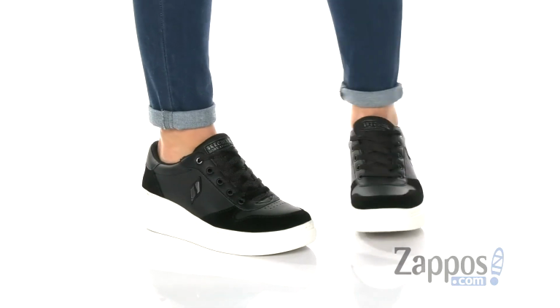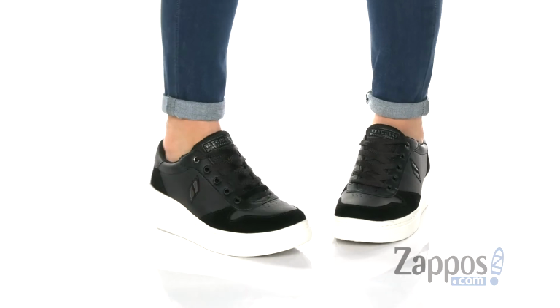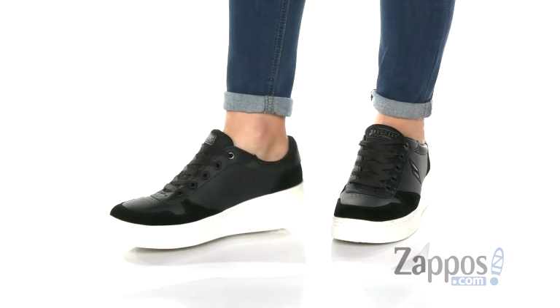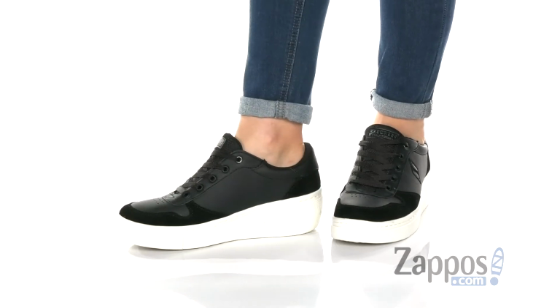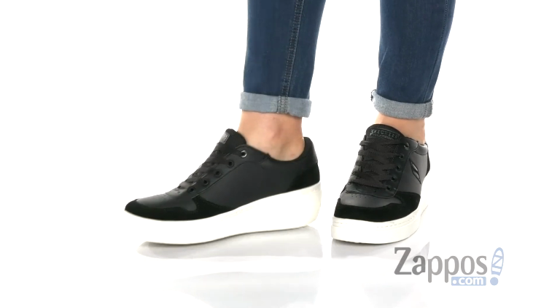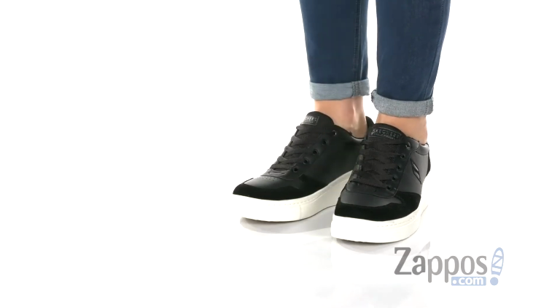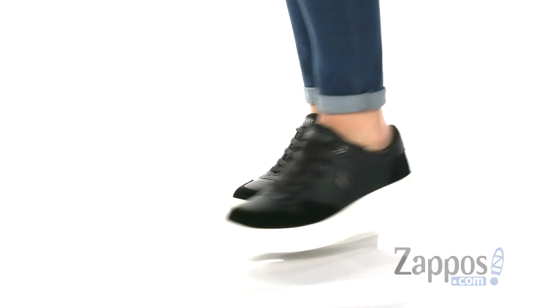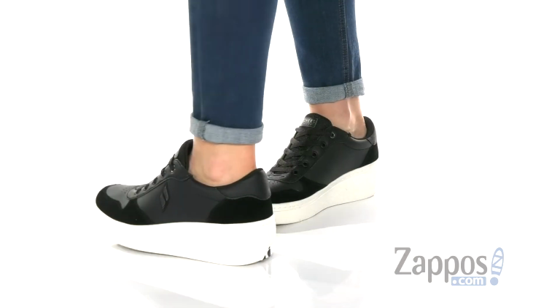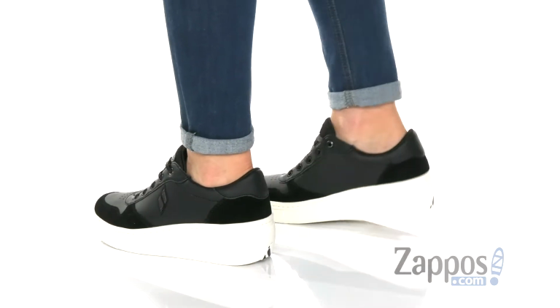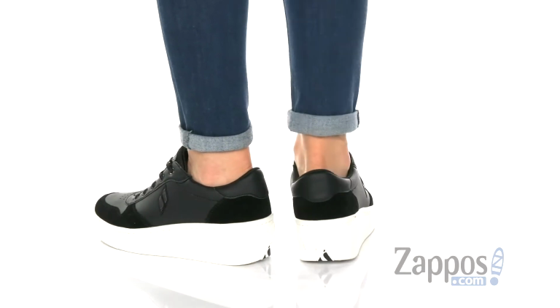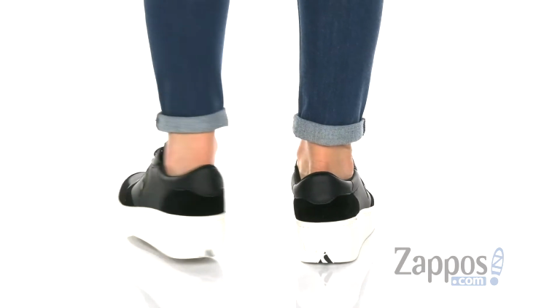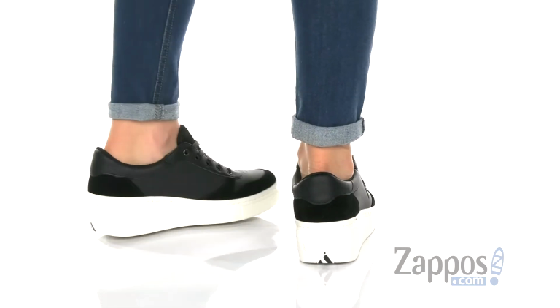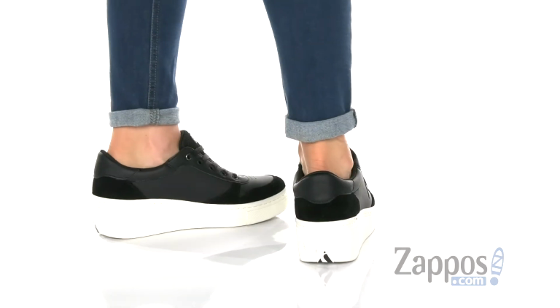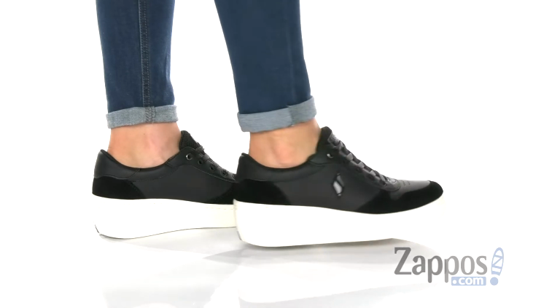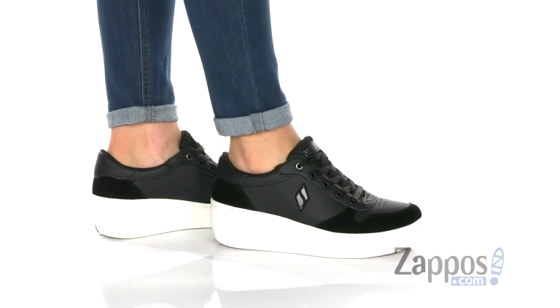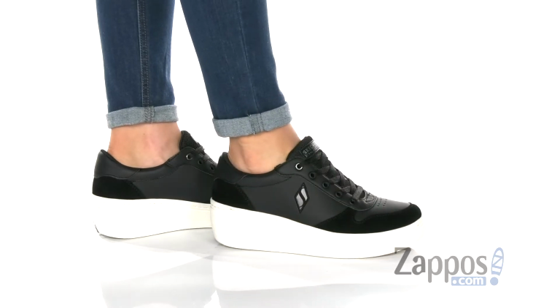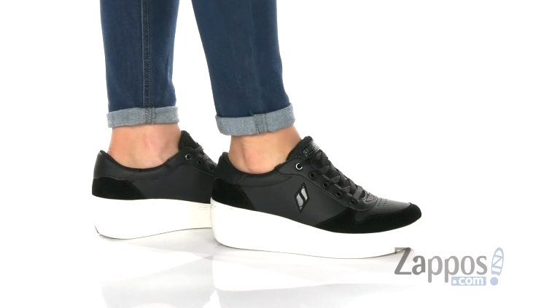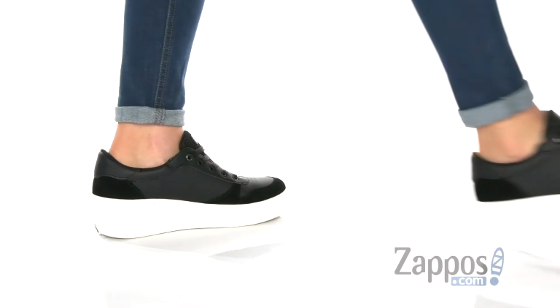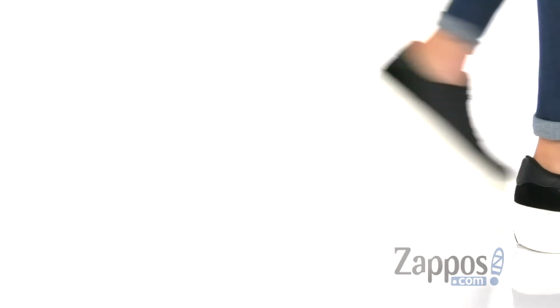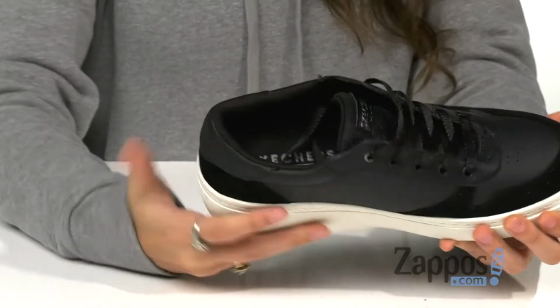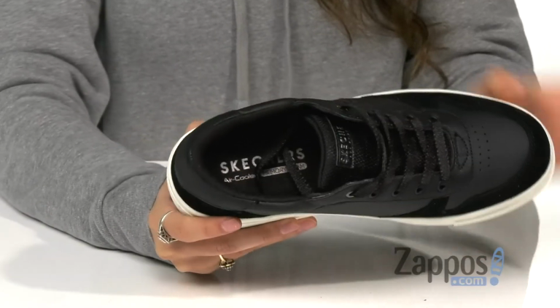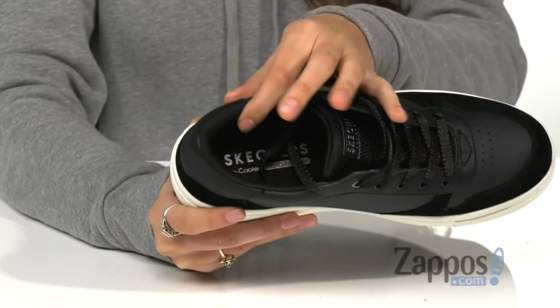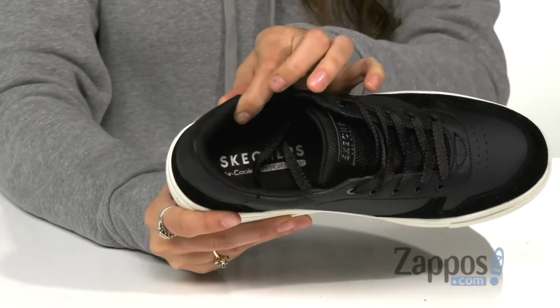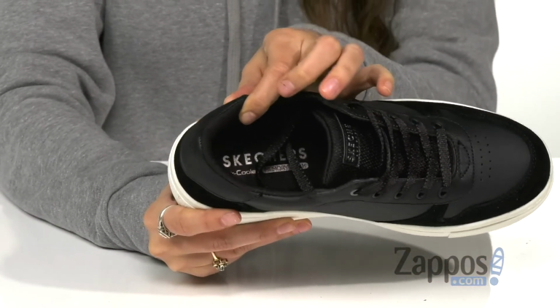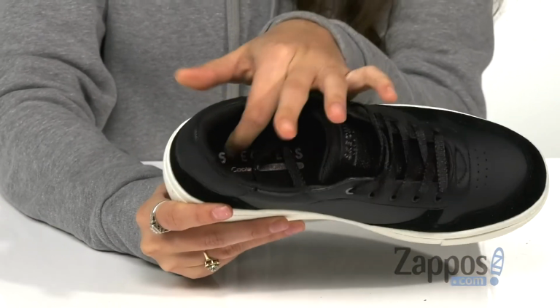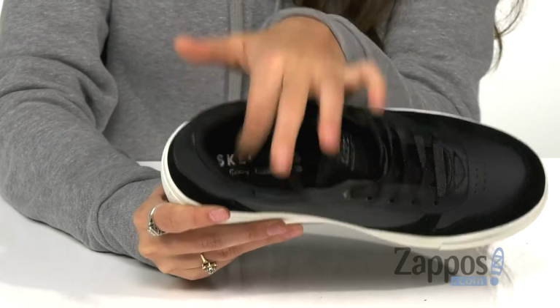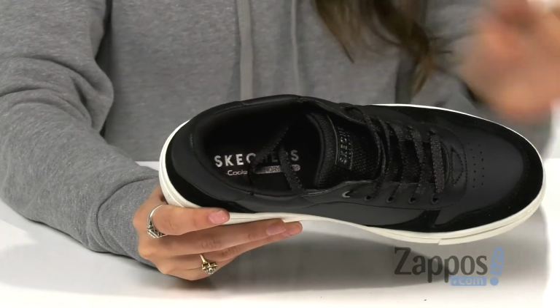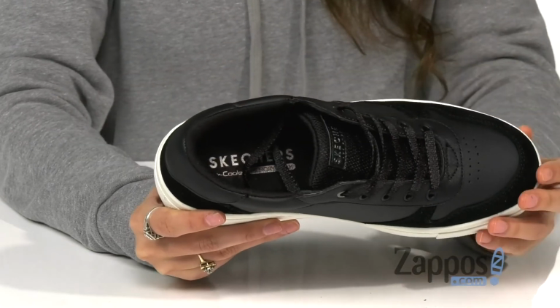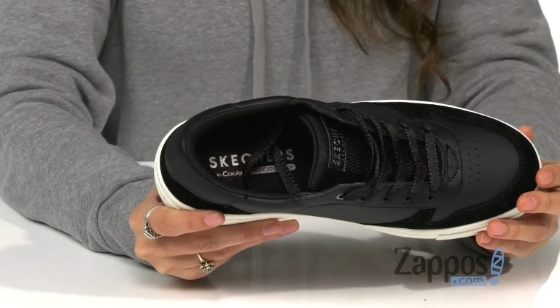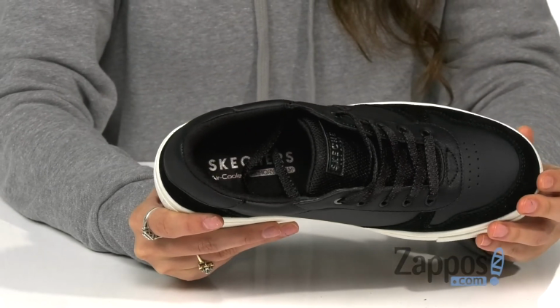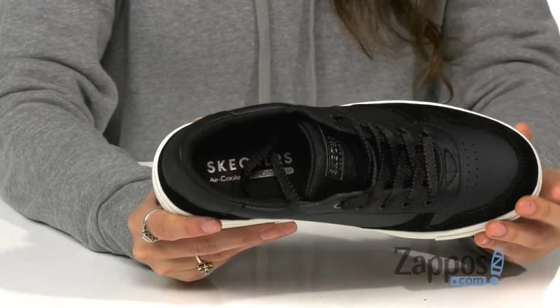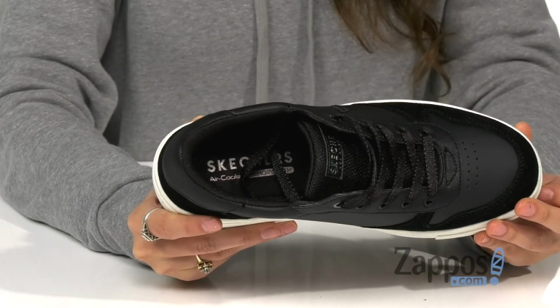This shoe is crafted with a smooth synthetic and suede upper and lace-up construction for a secure fit. Inside is breathable textile lining with an air-cooled memory foam insole that cushions the foot during impact.